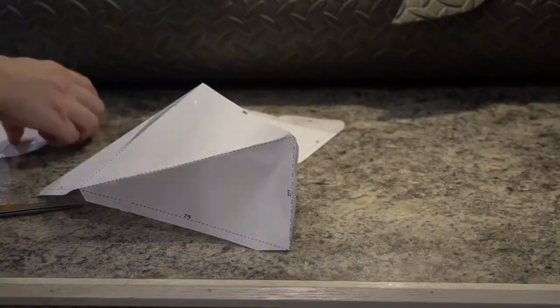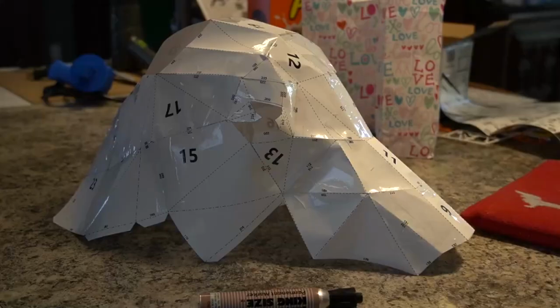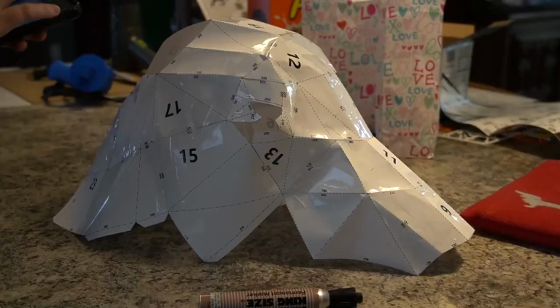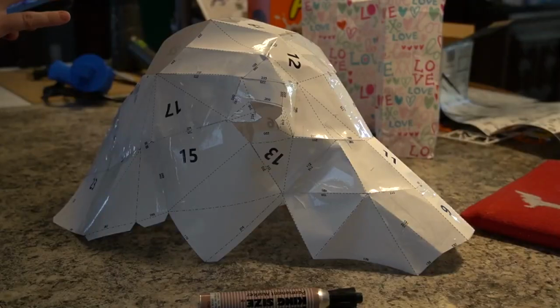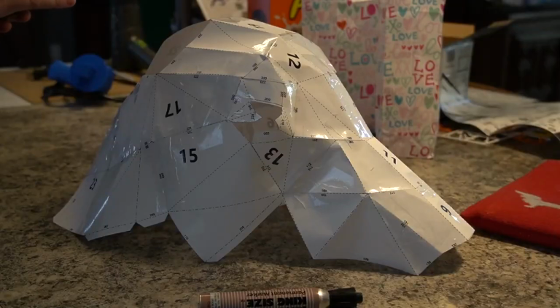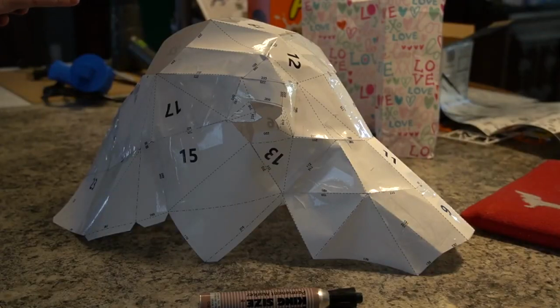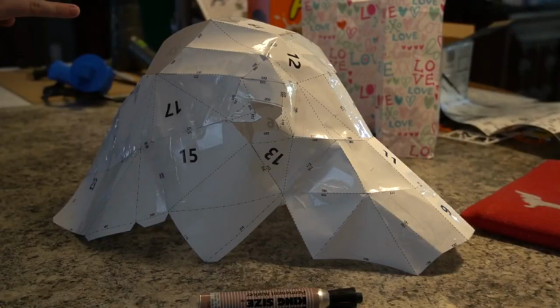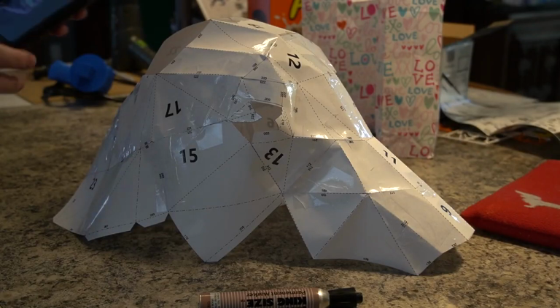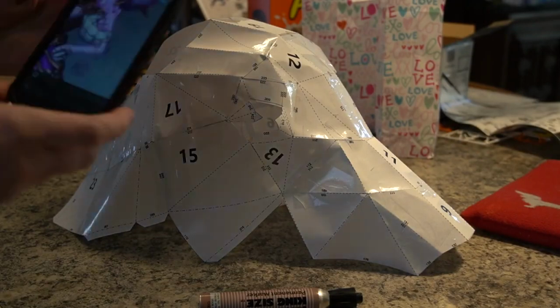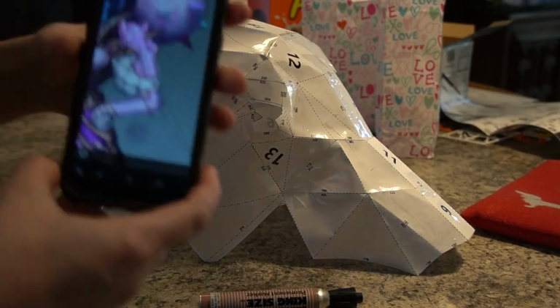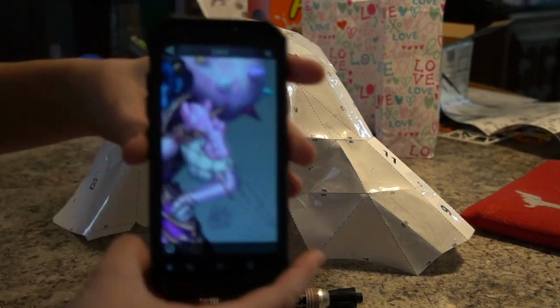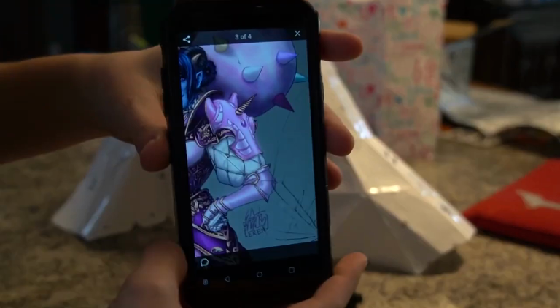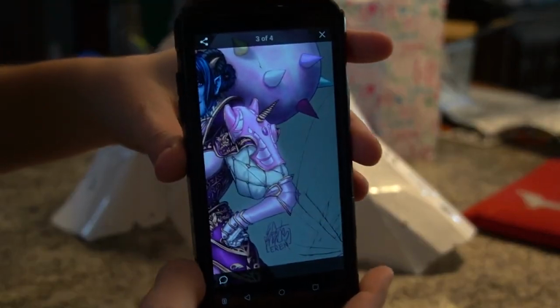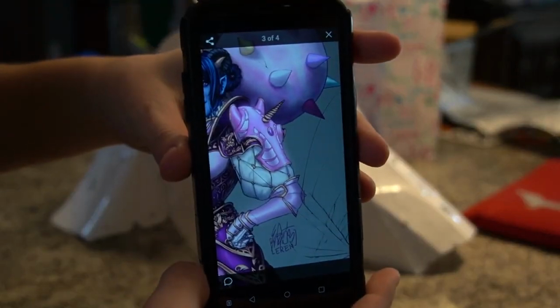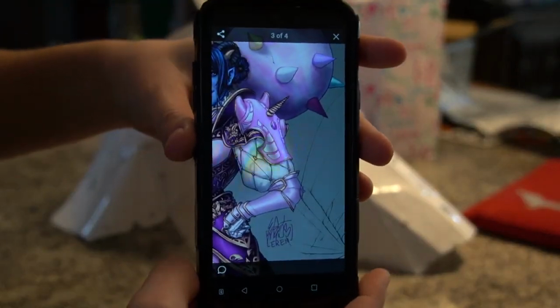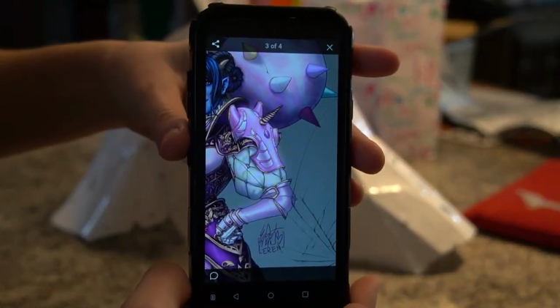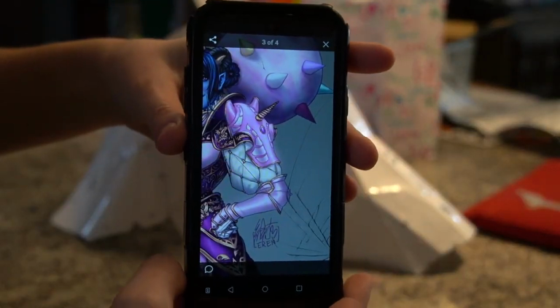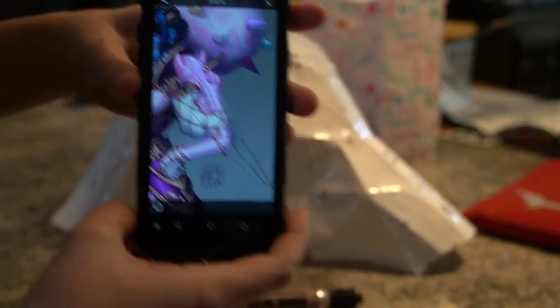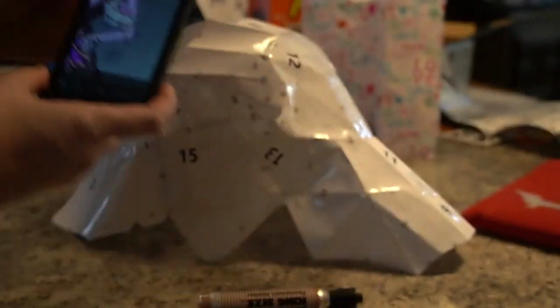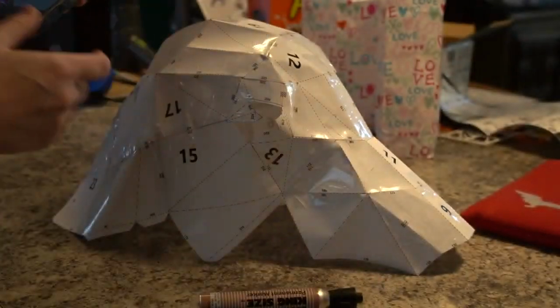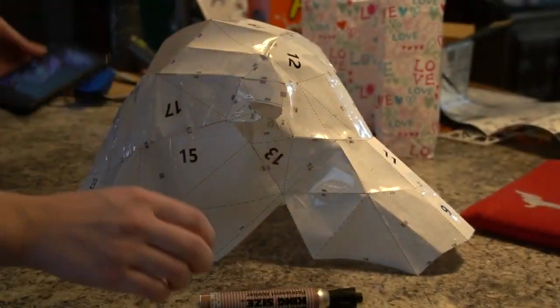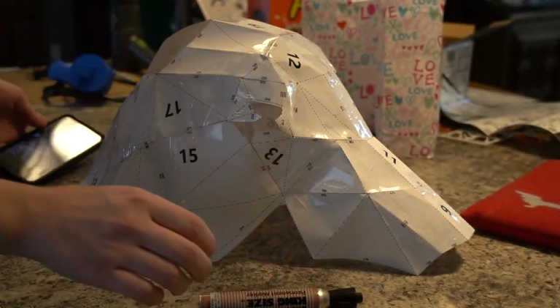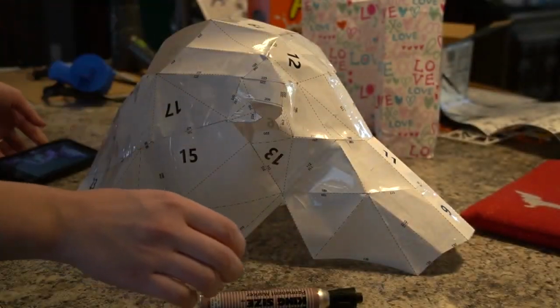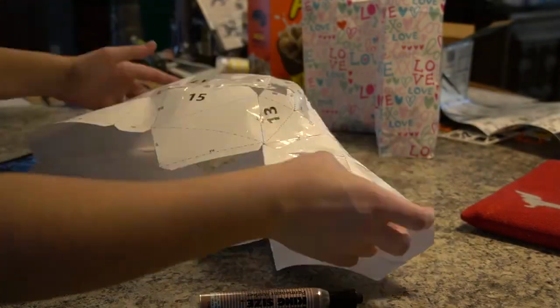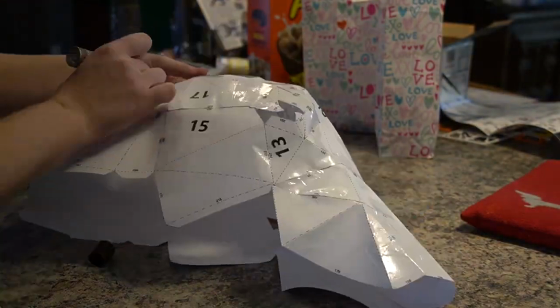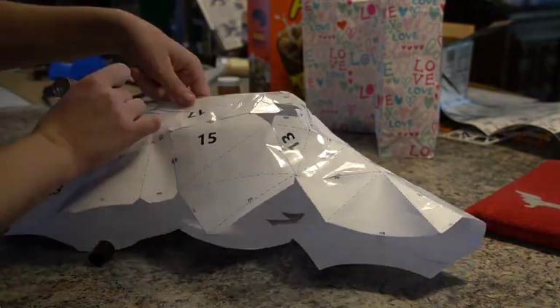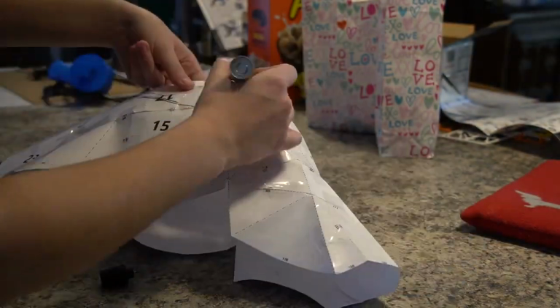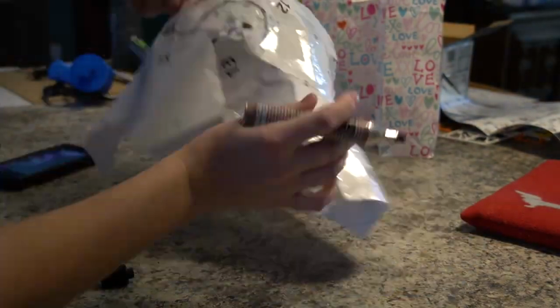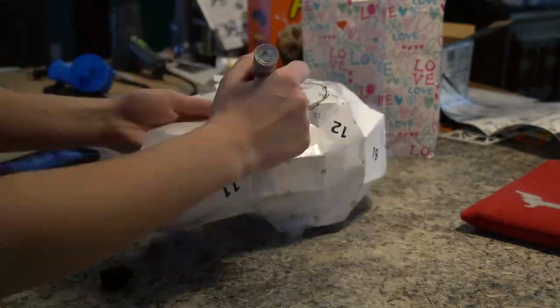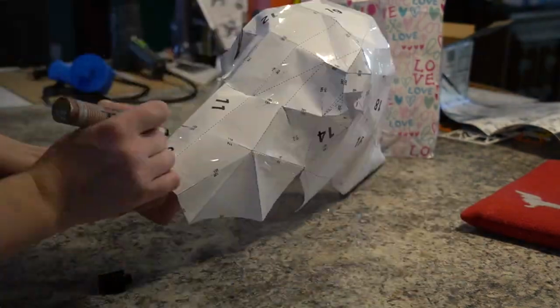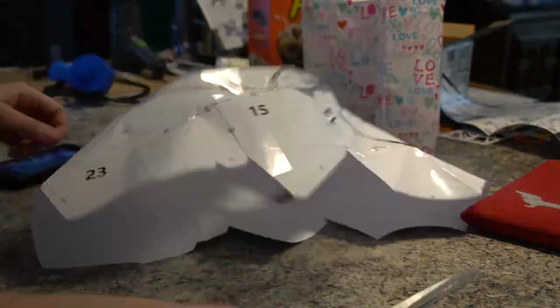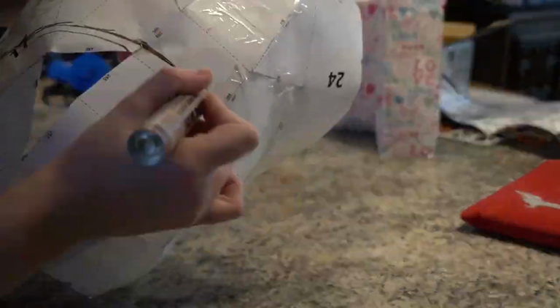This is more a time lapse than anything of how I made the unicorn head shape. To attach it to the actual base of the armor, I just used velcro, which was hot glued into the inside of the unicorn head.